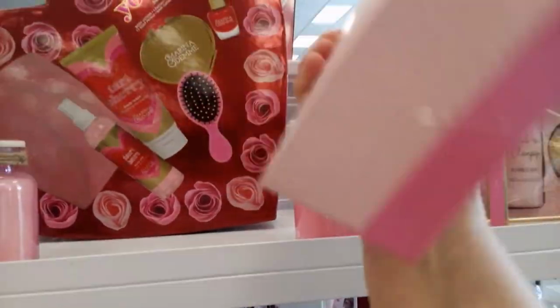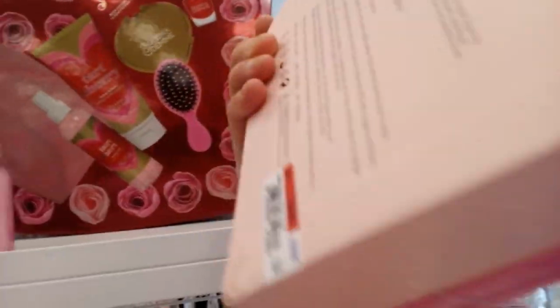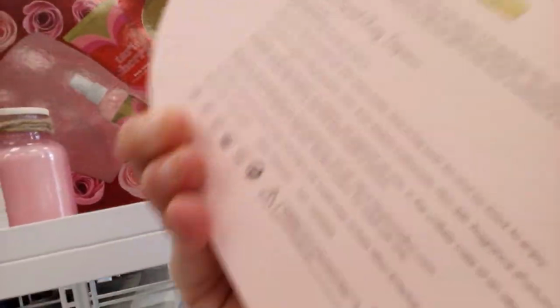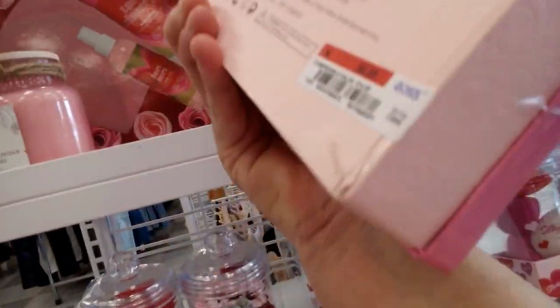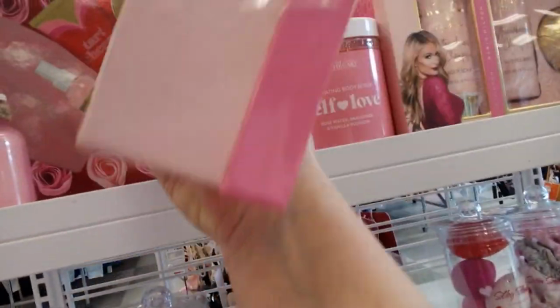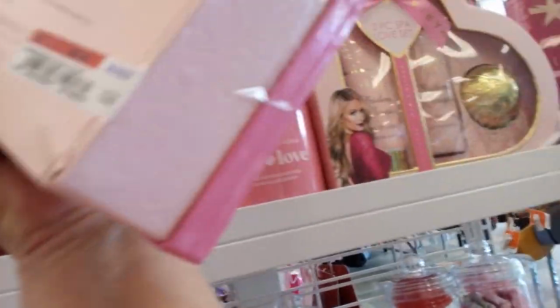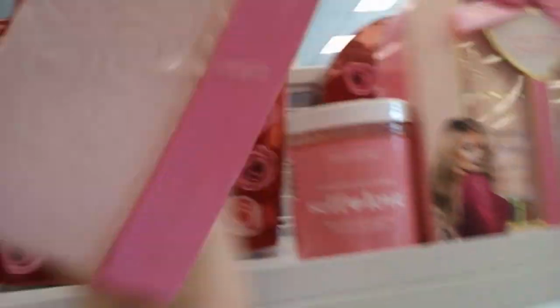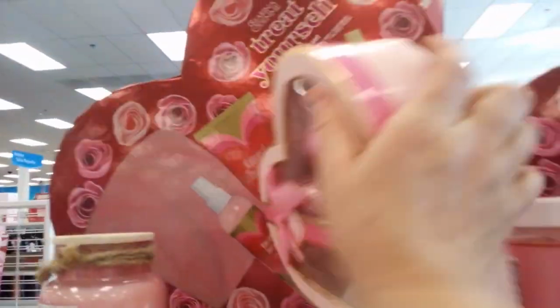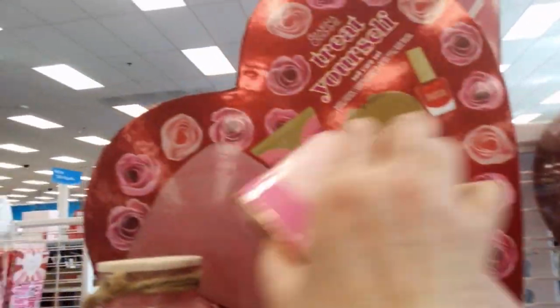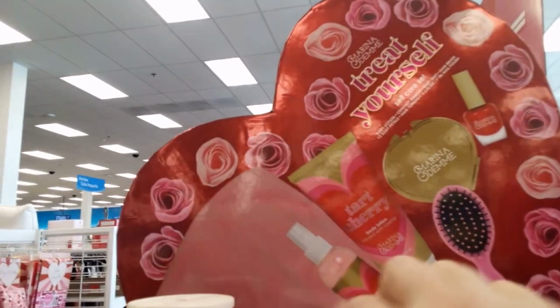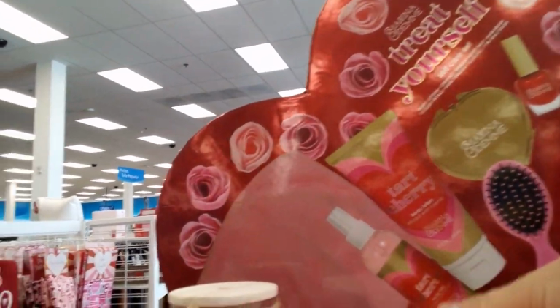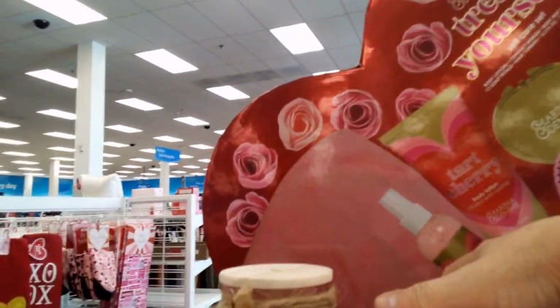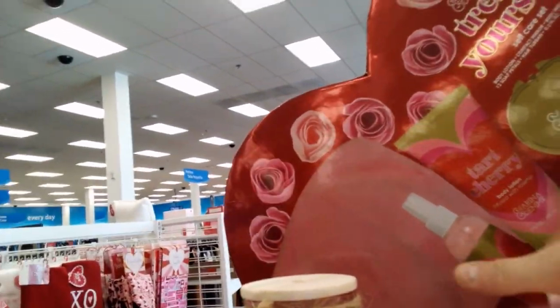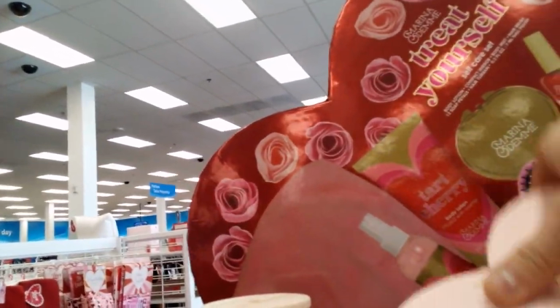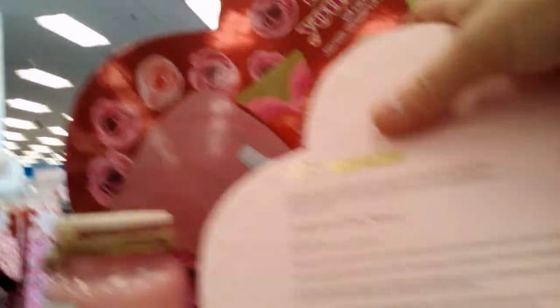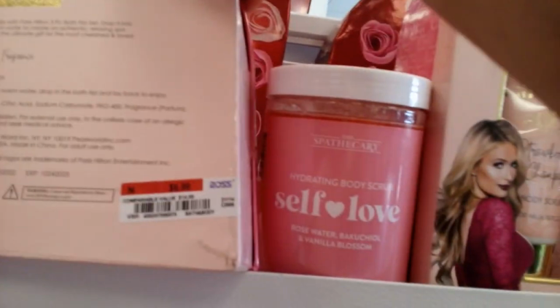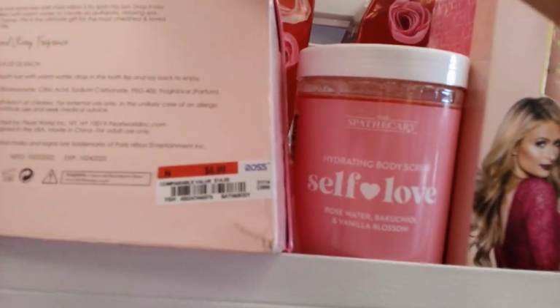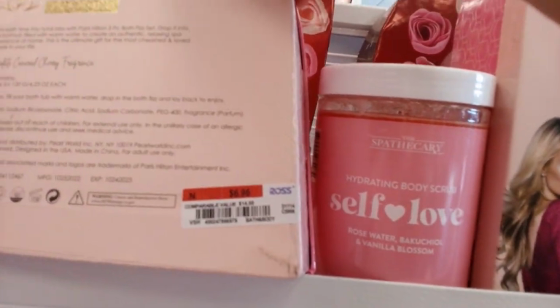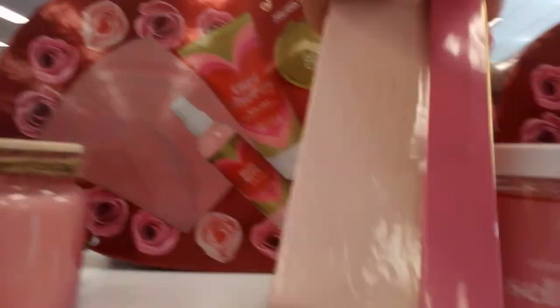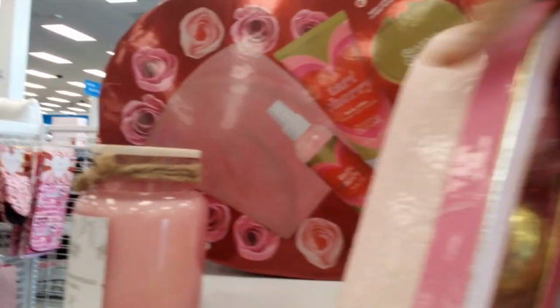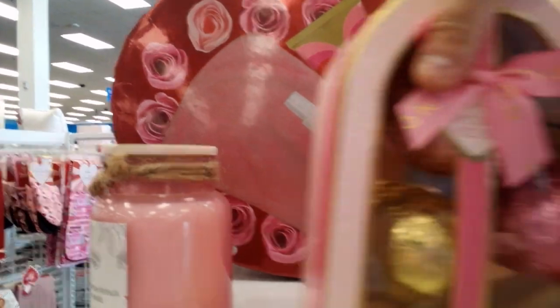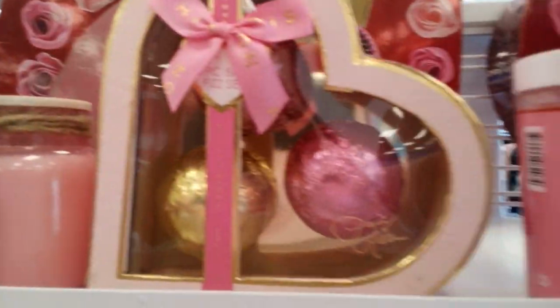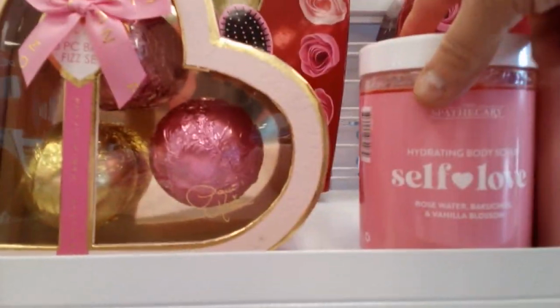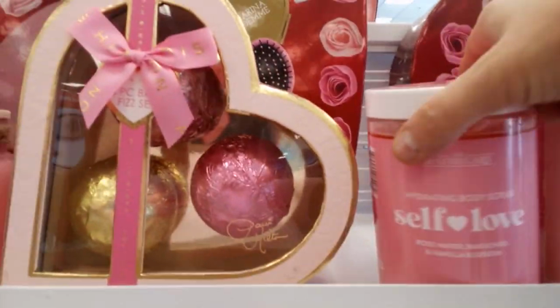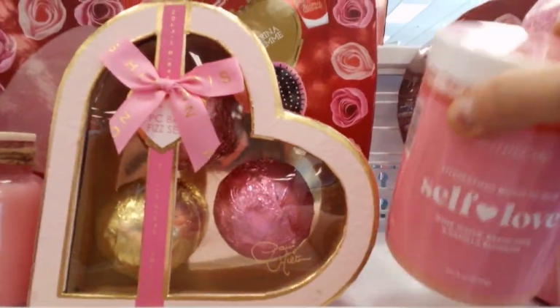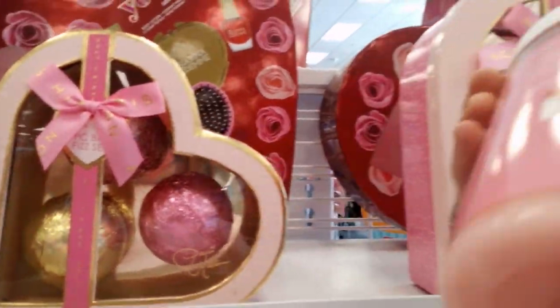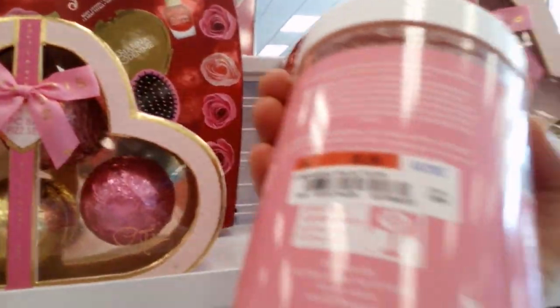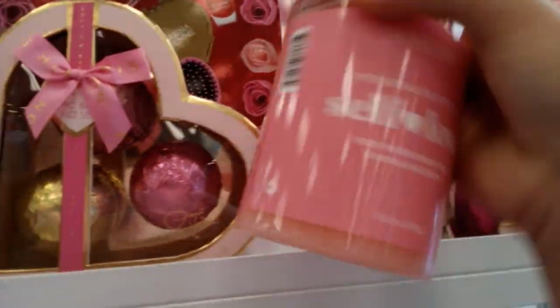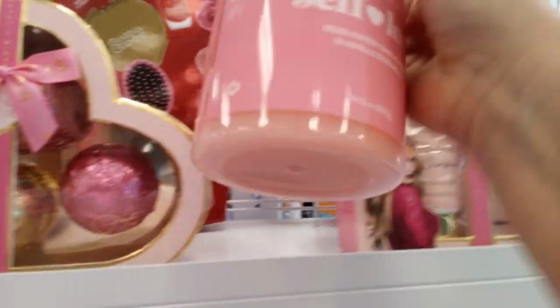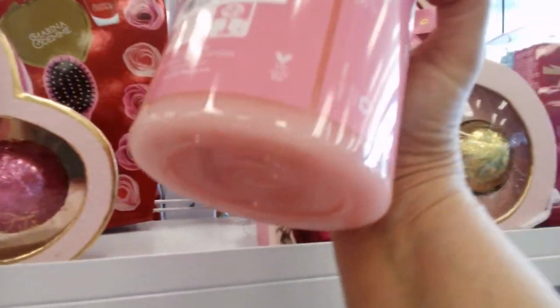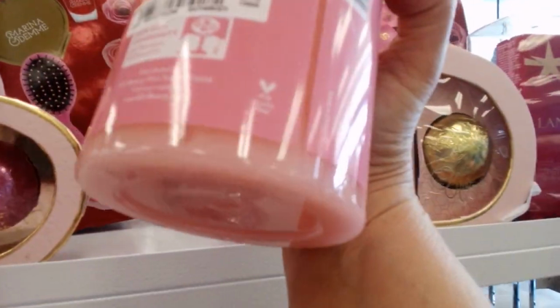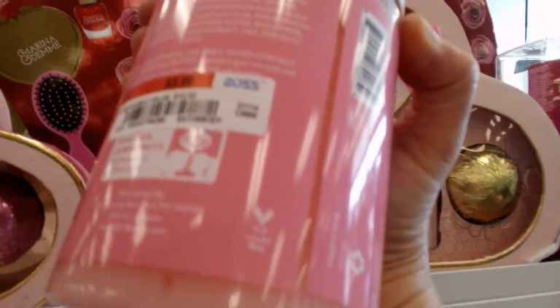Here we go — so Paris Hilton bath bombs. These are $6.99. Check them out, it's a pretty display I set up at Ross. And check out this bath scrub for $5.99!